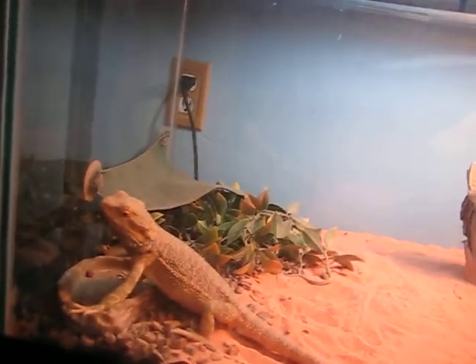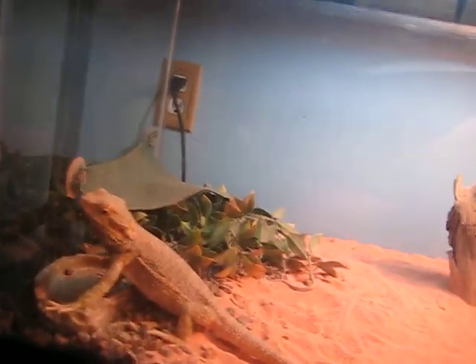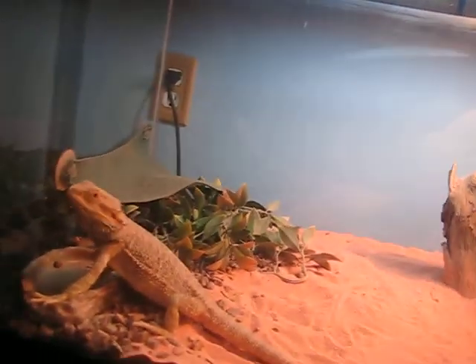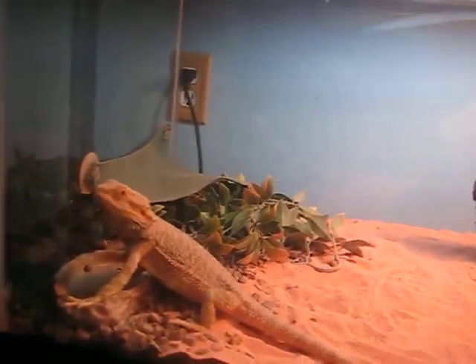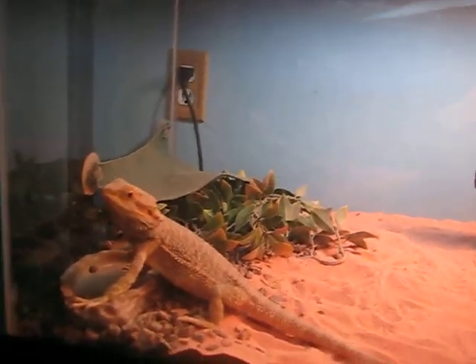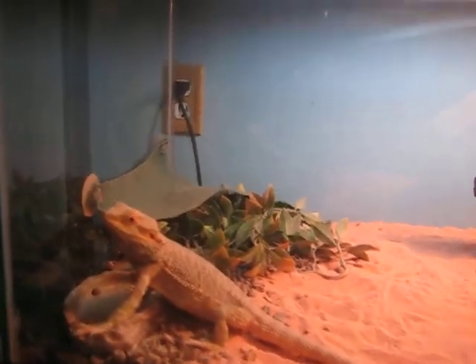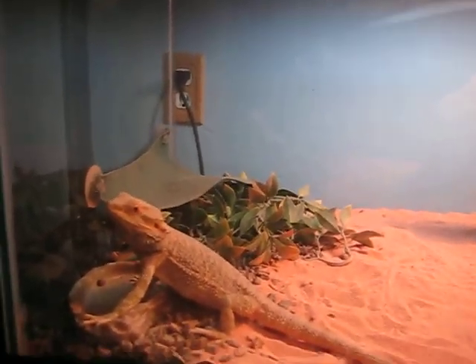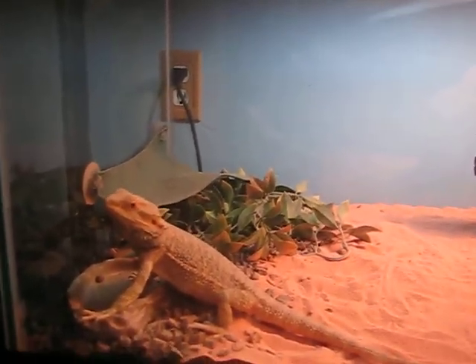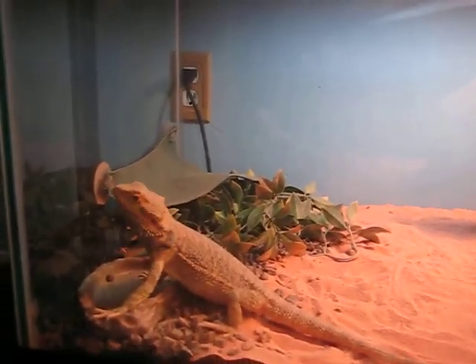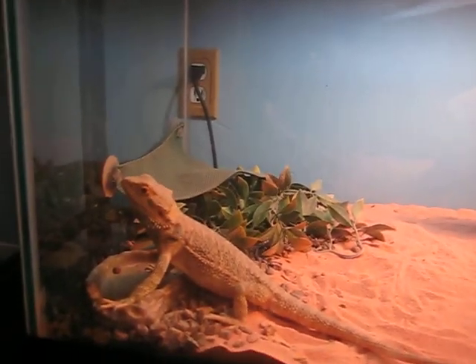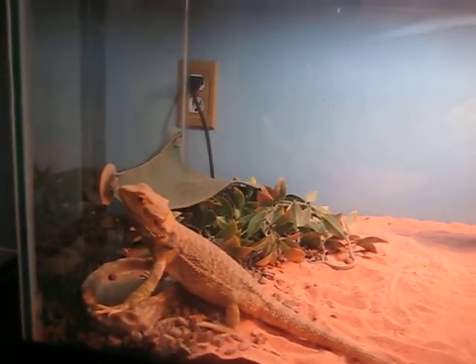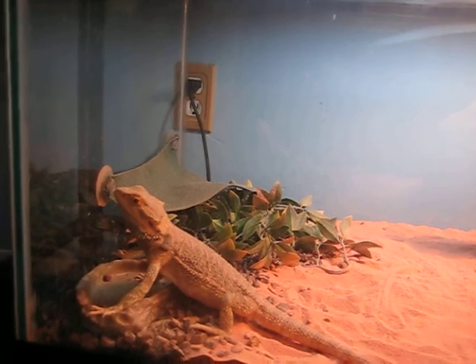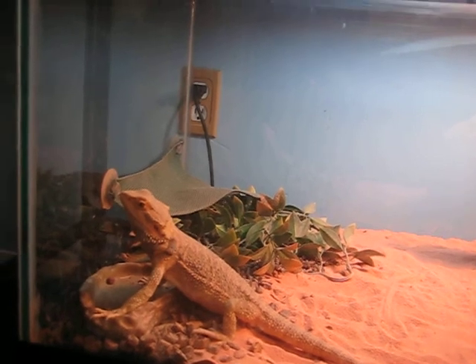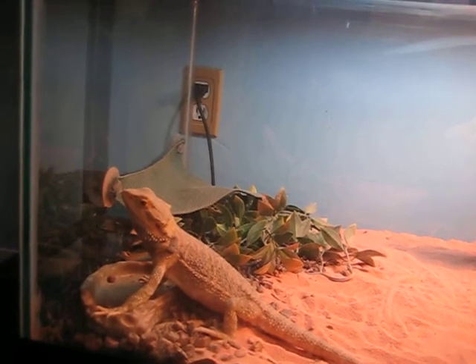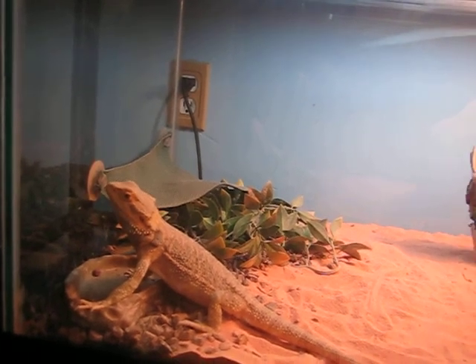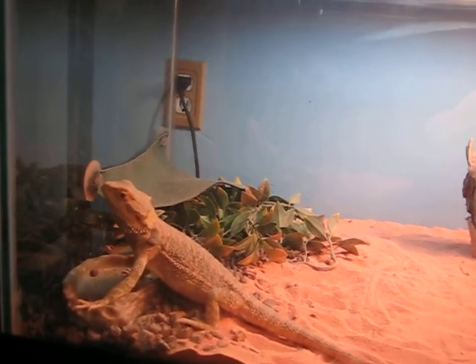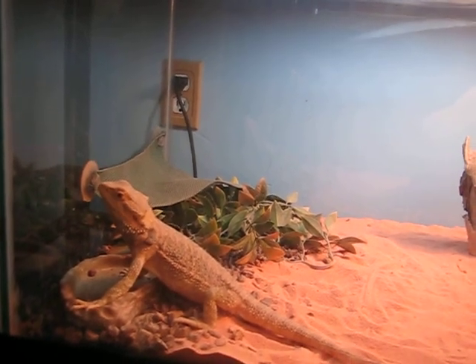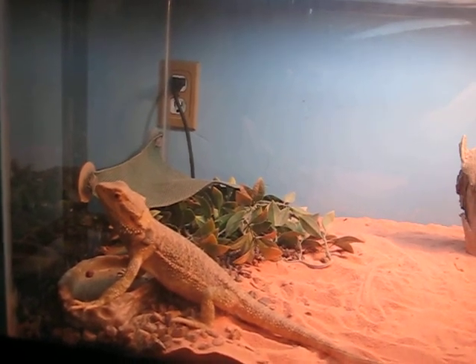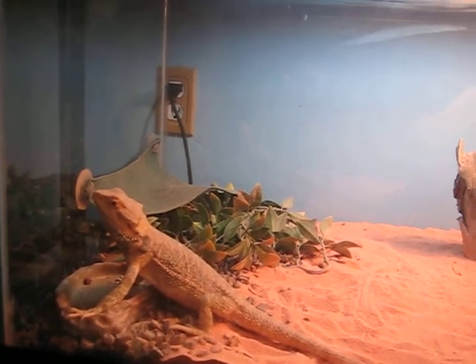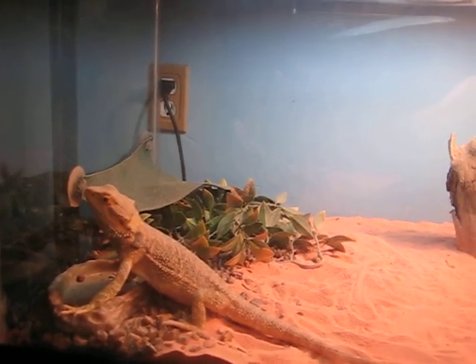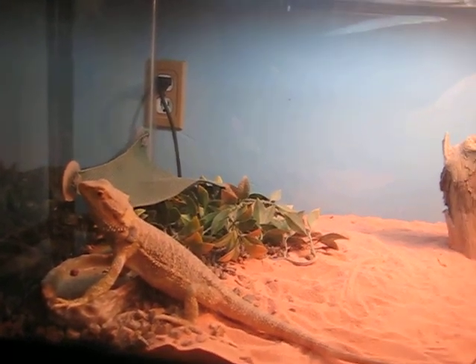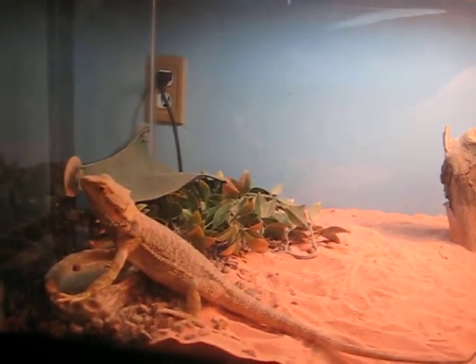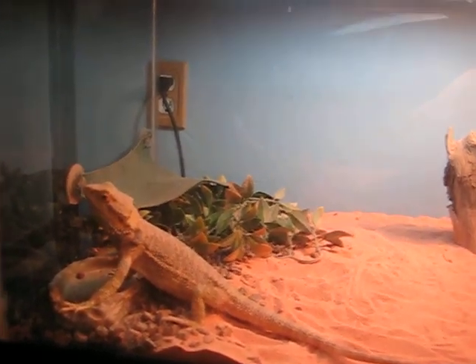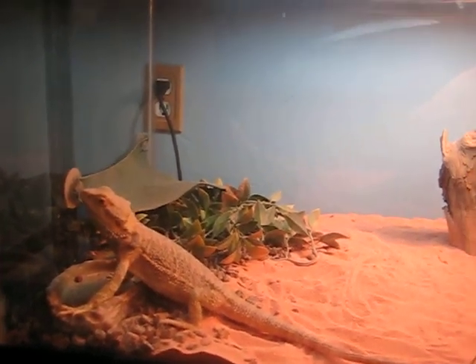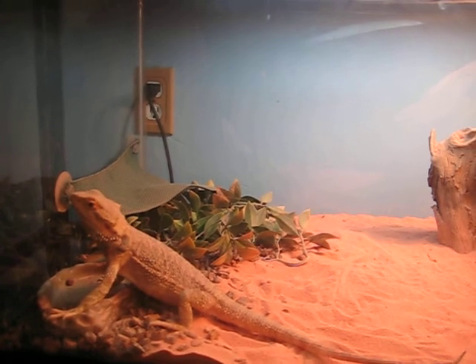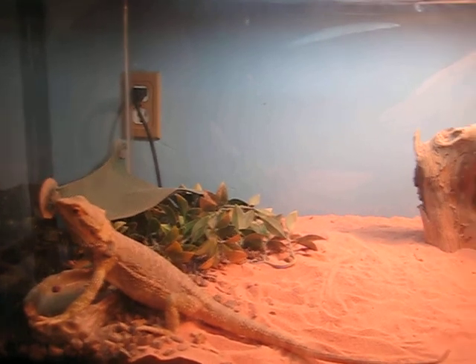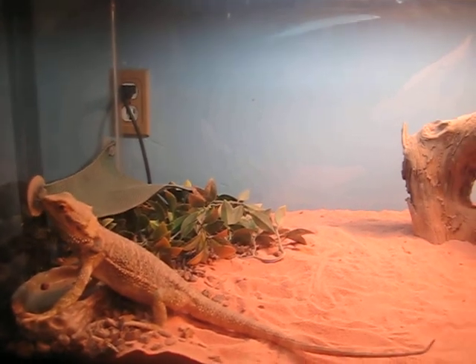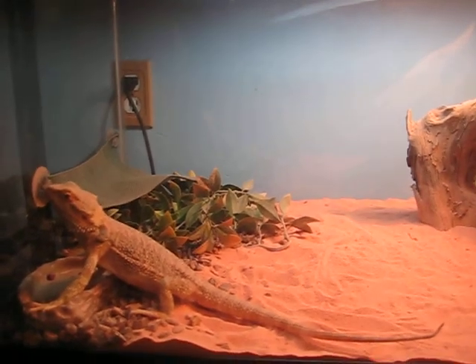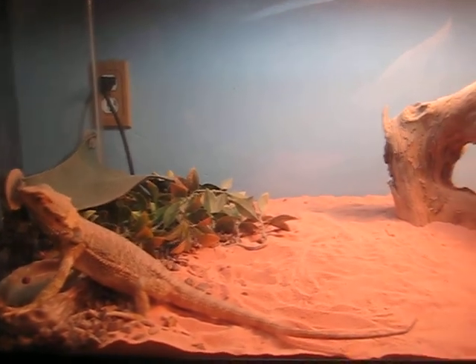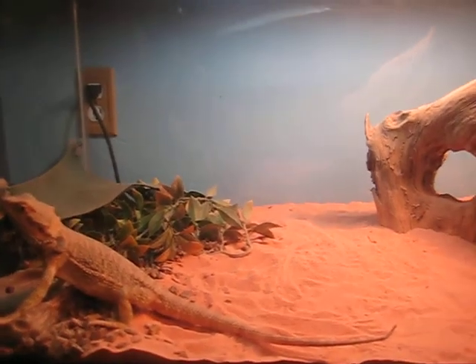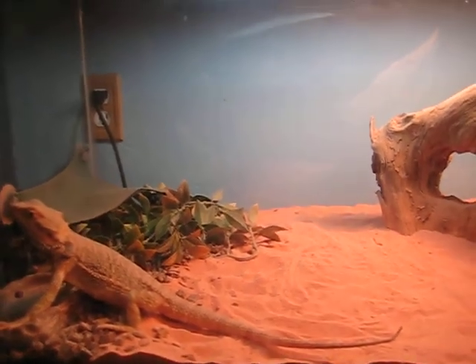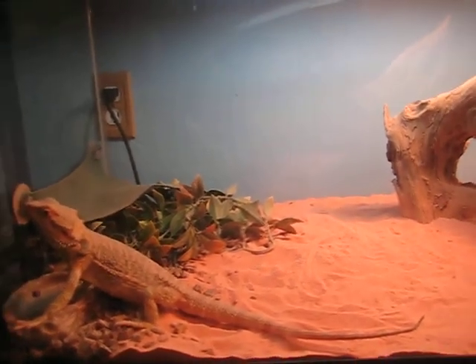First of all, they're omnivores, which means they can eat anything from romaine lettuce, red lettuce, kale, and all those vegetables, and carrots and tomatoes, all the way to crickets, super worms, and insects.